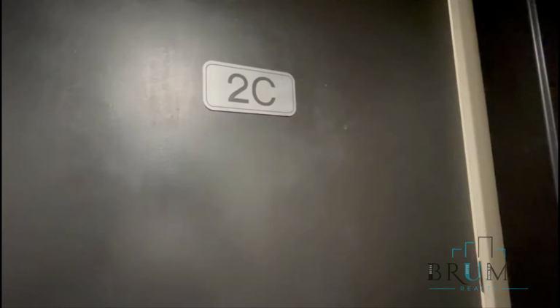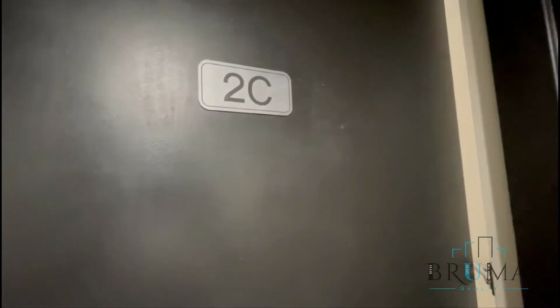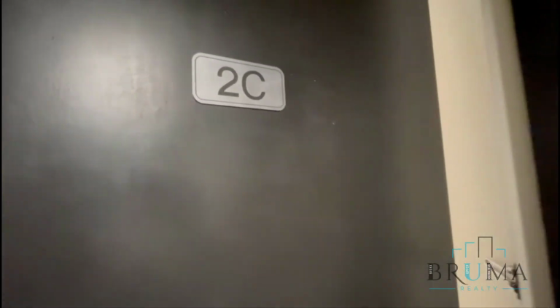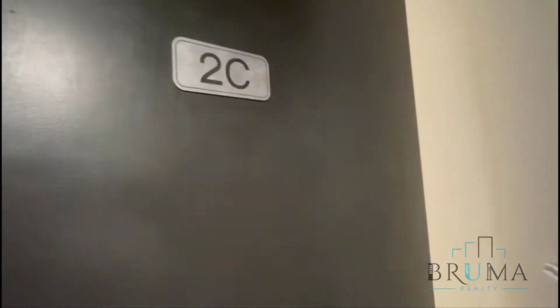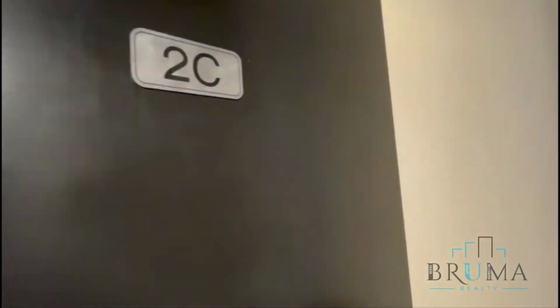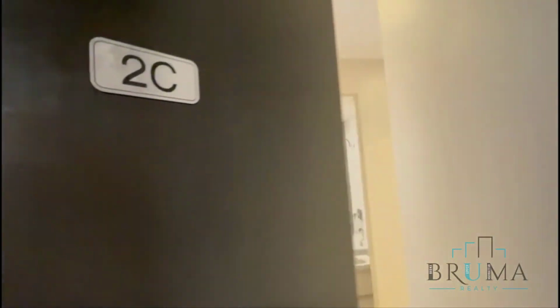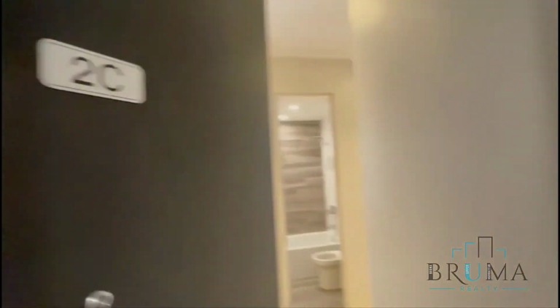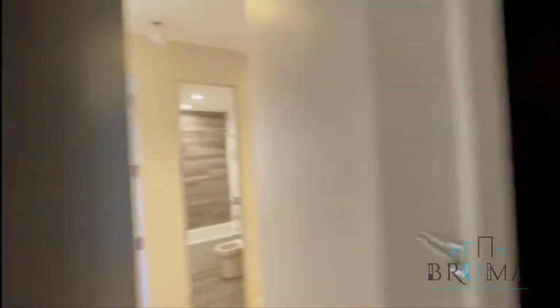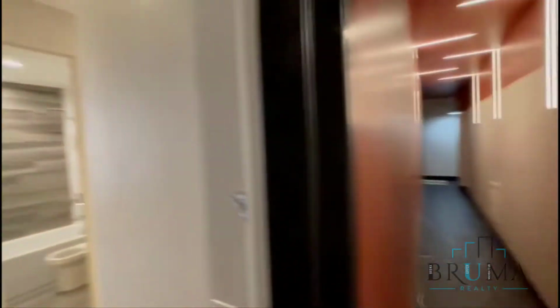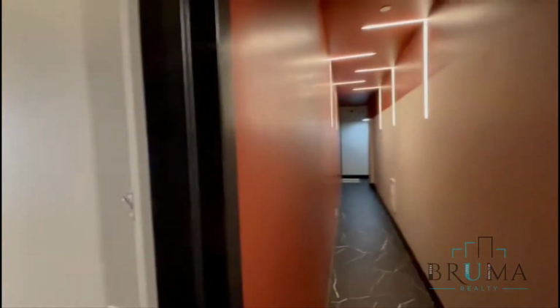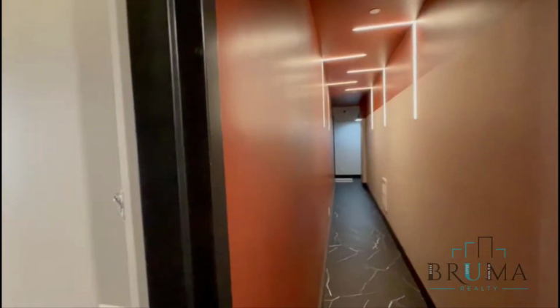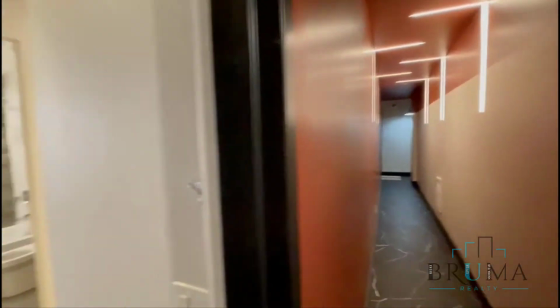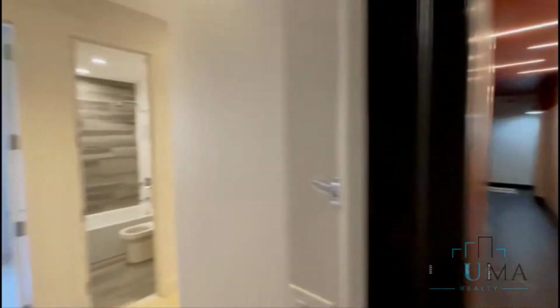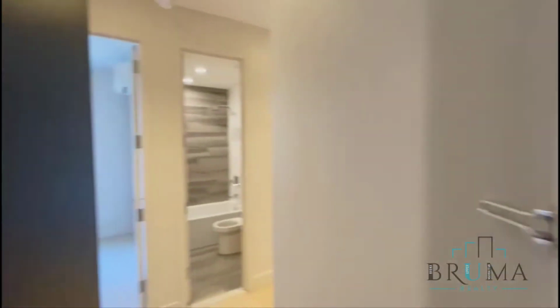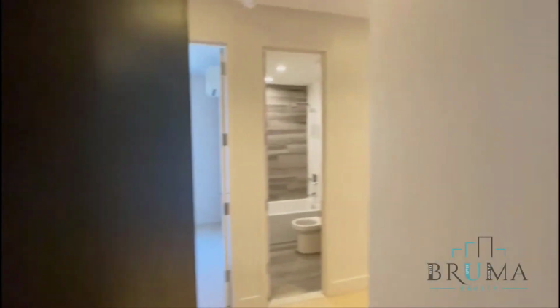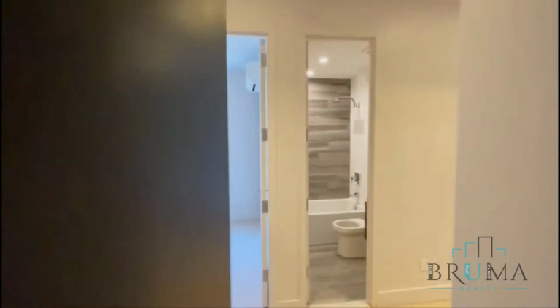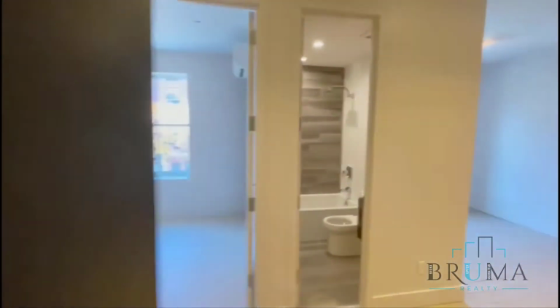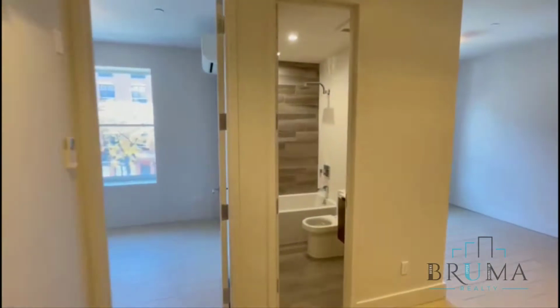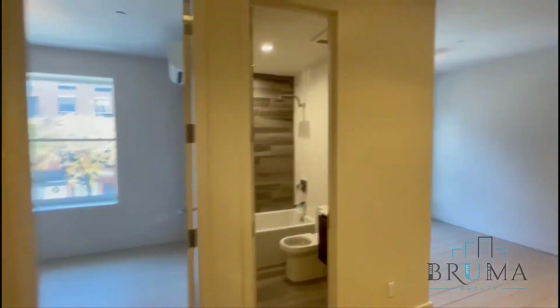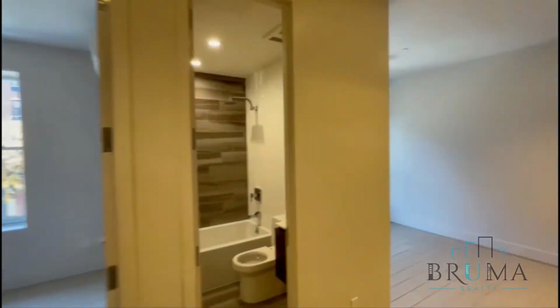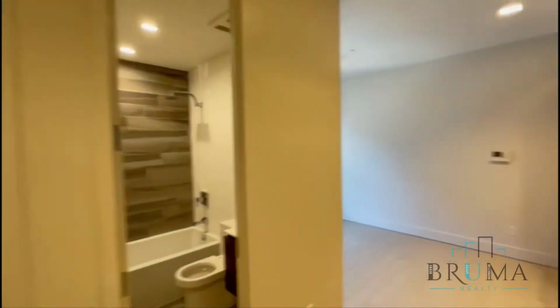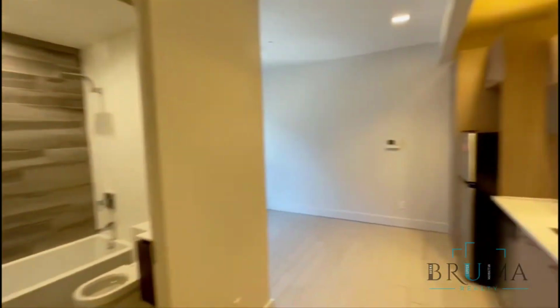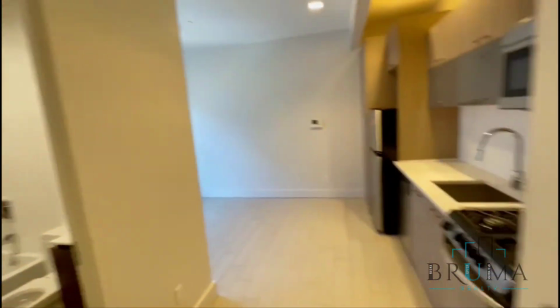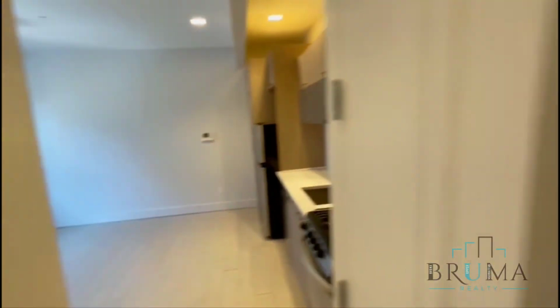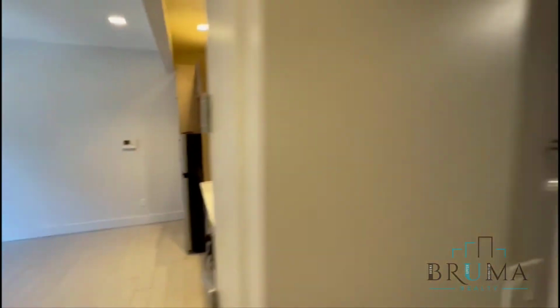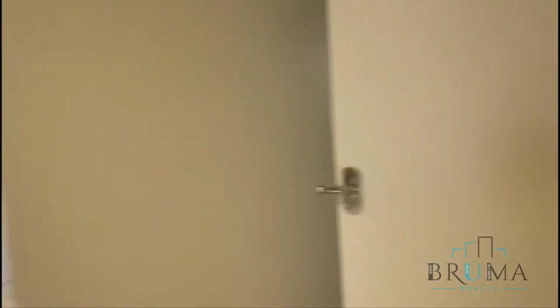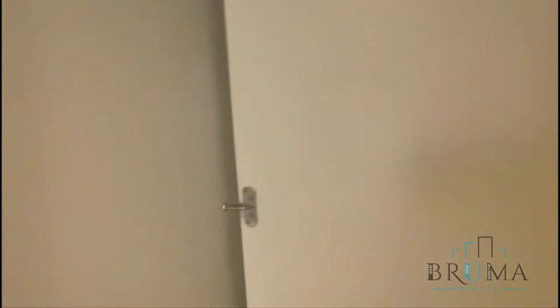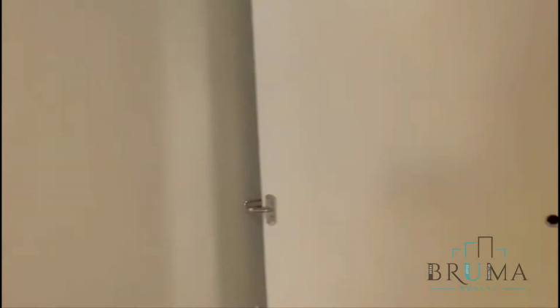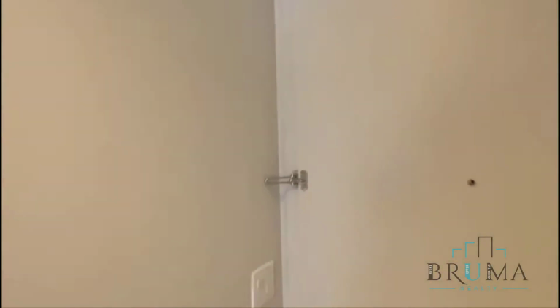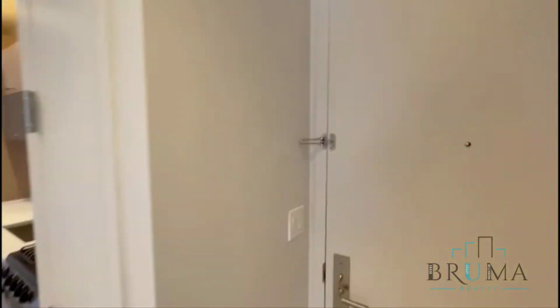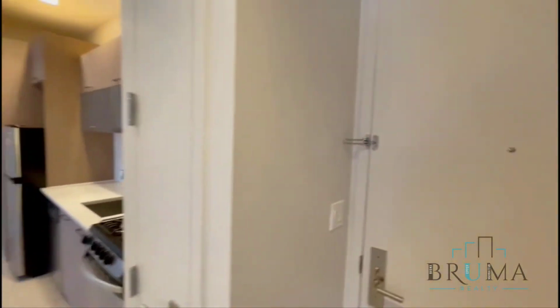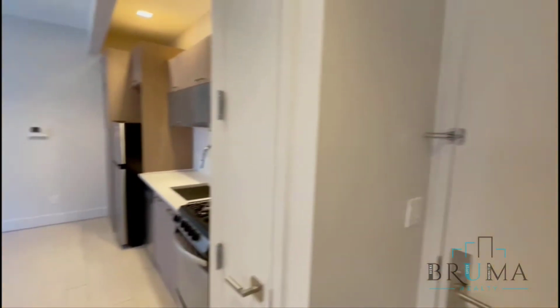Welcome to 272 West 139th Street, apartment 2C. It's a beautiful one-bedroom apartment on the second floor — one flight up.